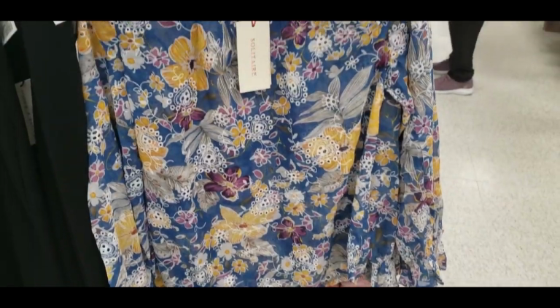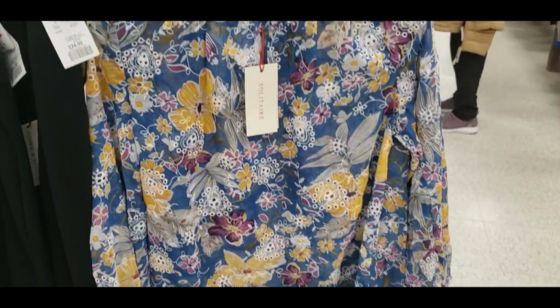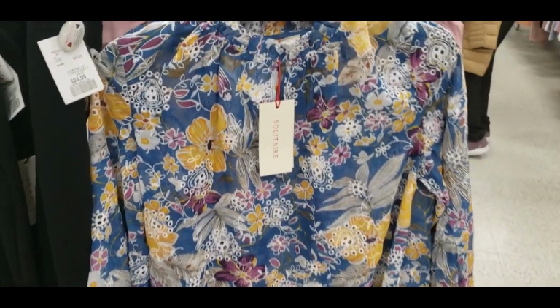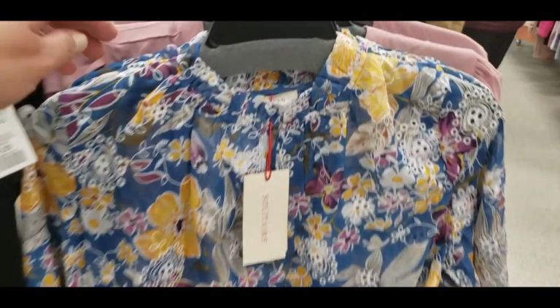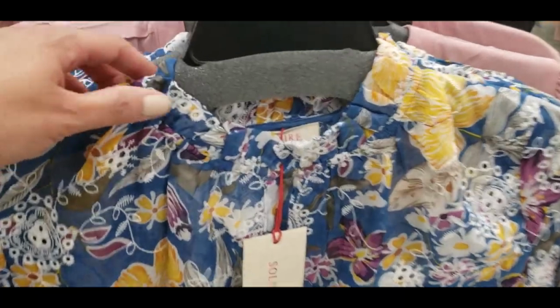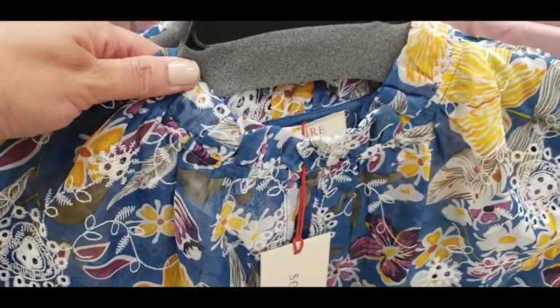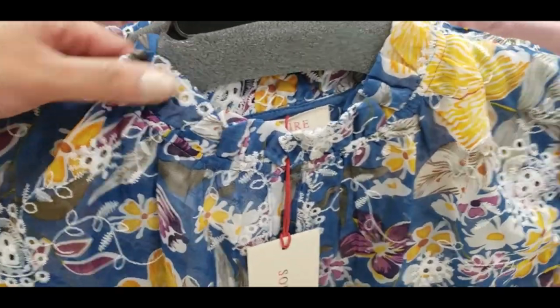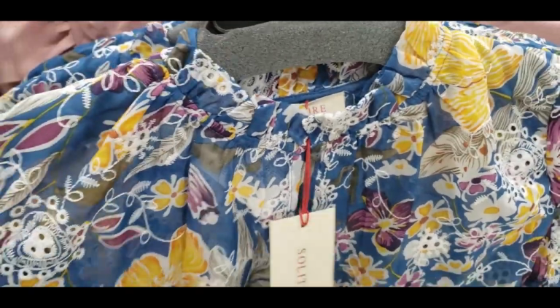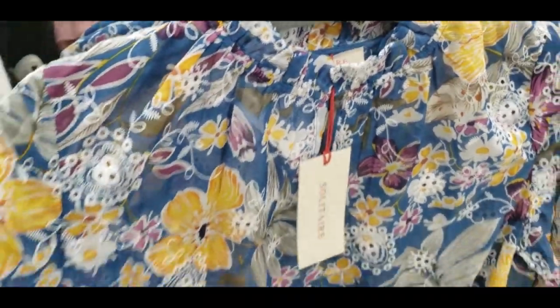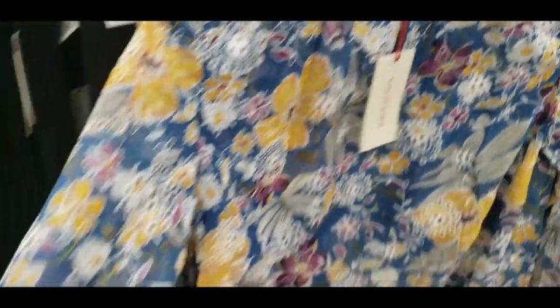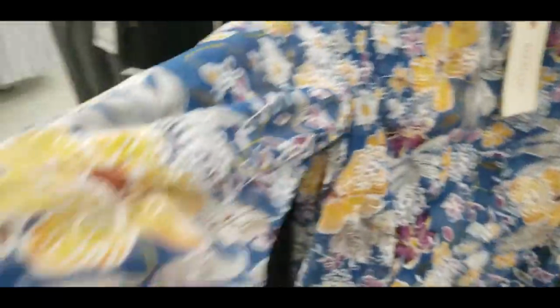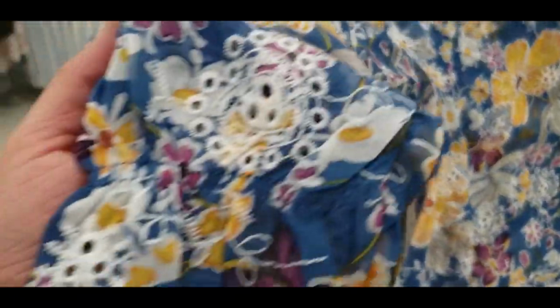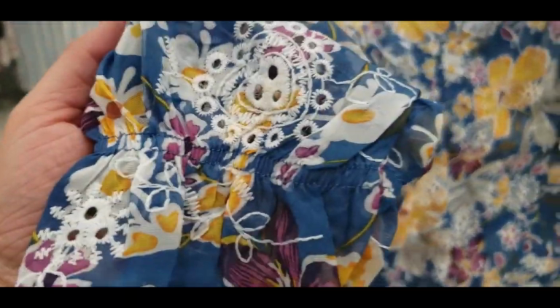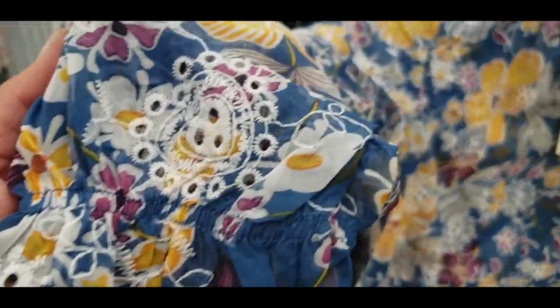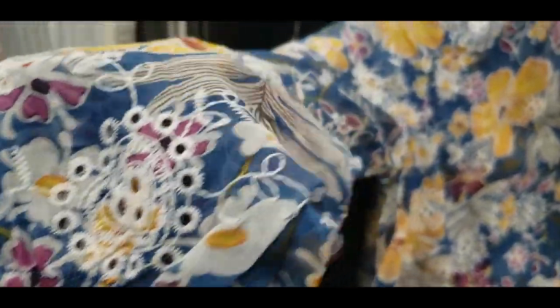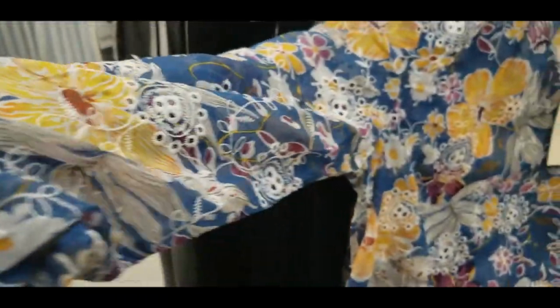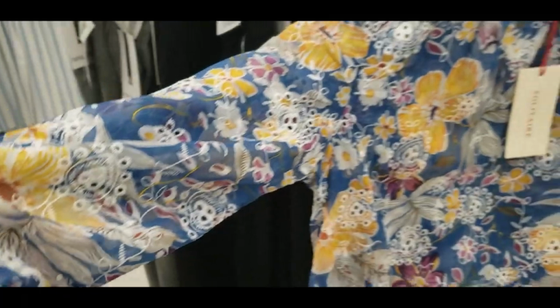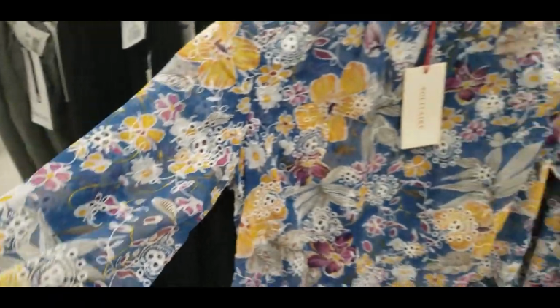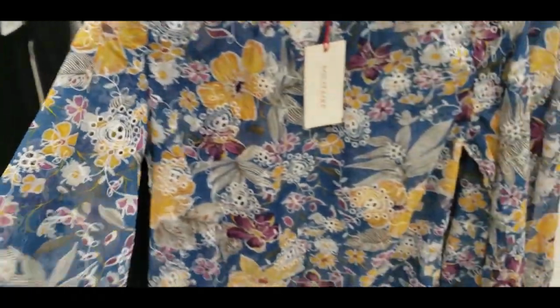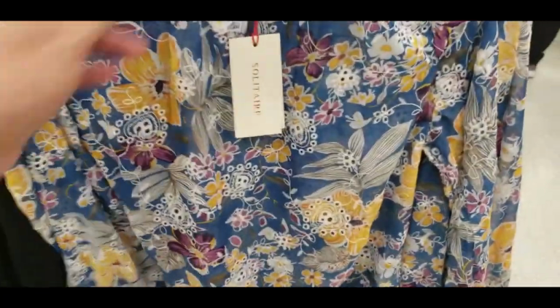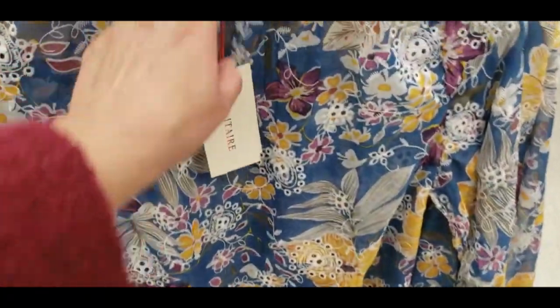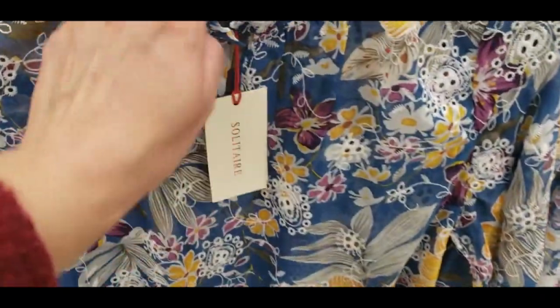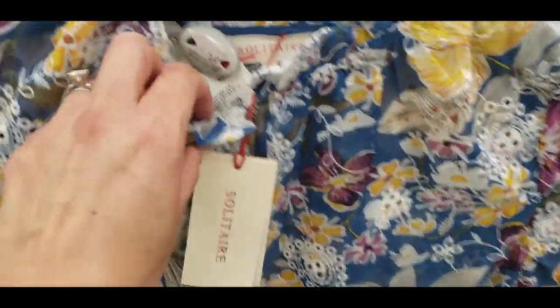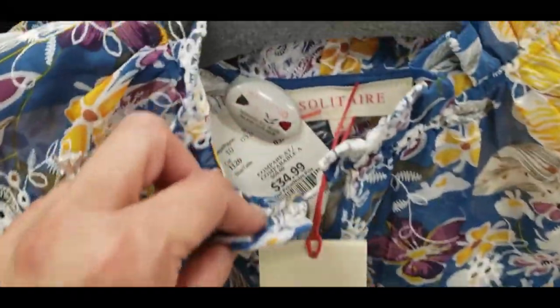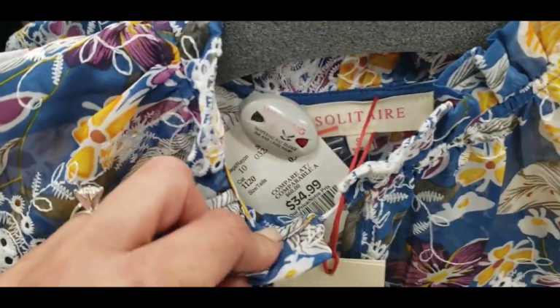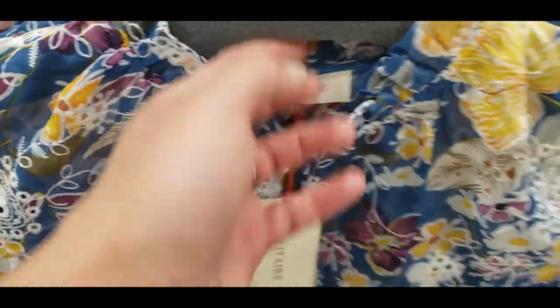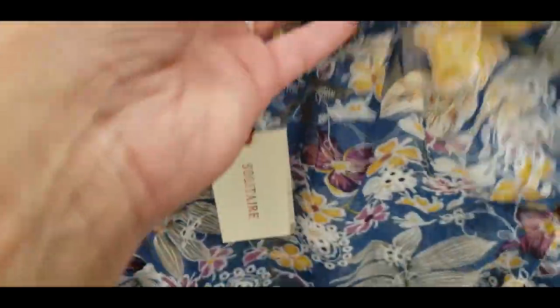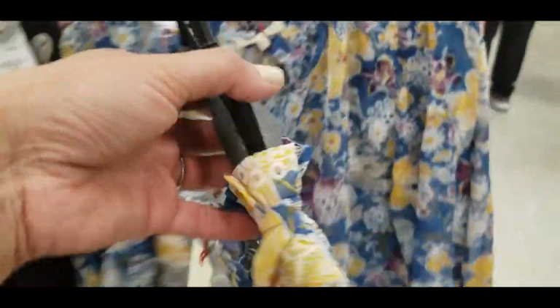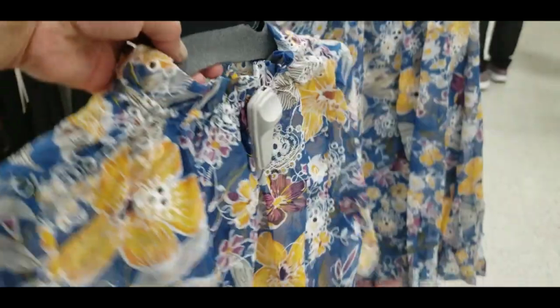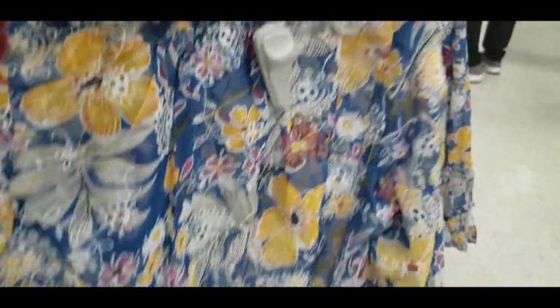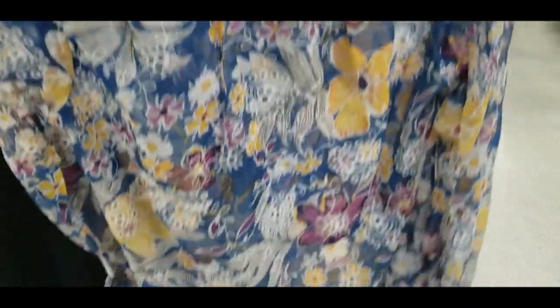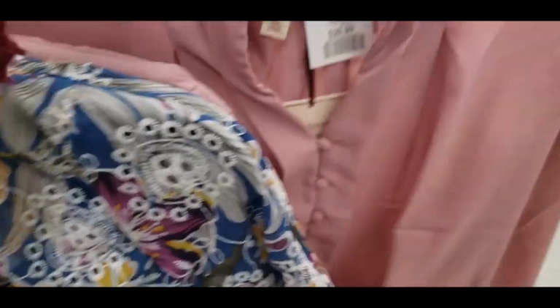Which one do you like? I also really liked this top for spring and summer — it is screaming summer and spring to me. How beautiful is this? Like a plain silky skirt, this will look so pretty.